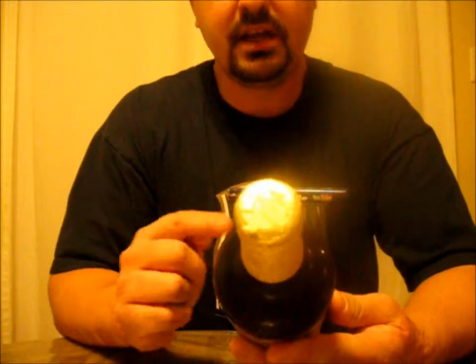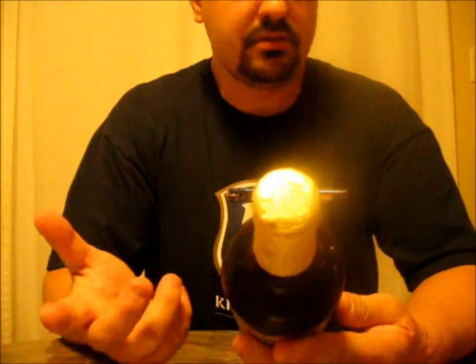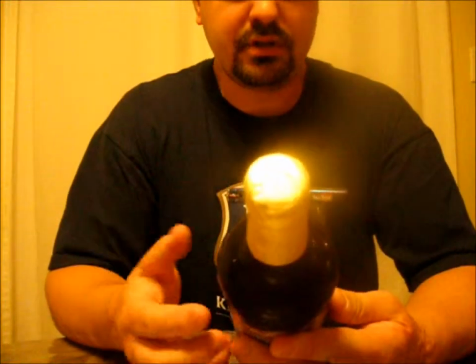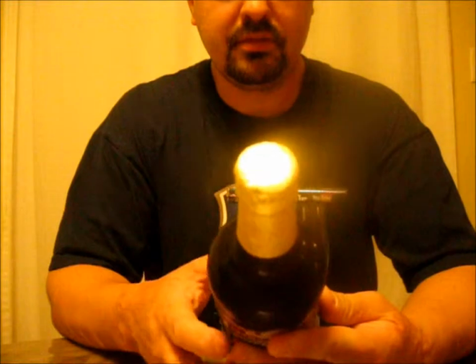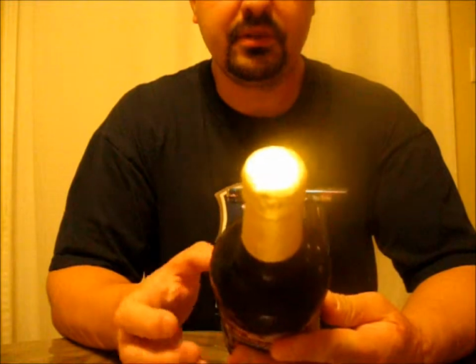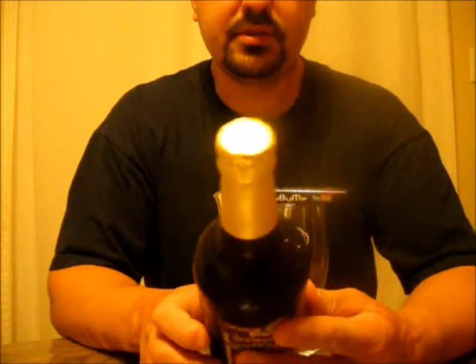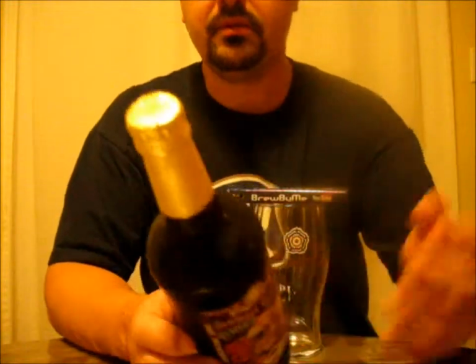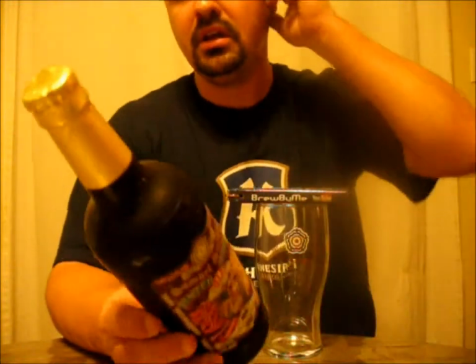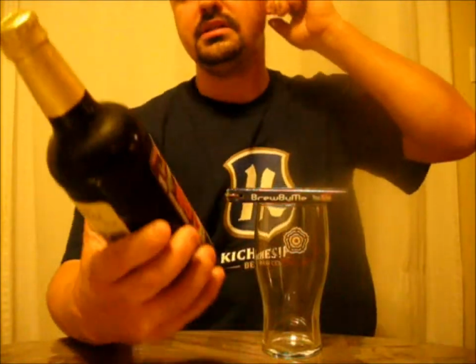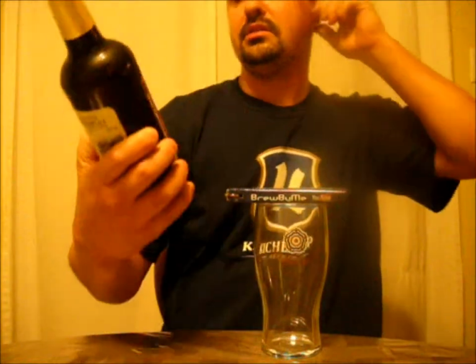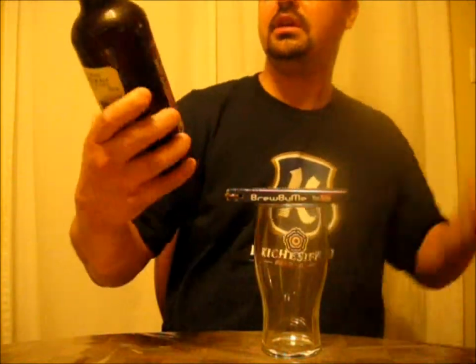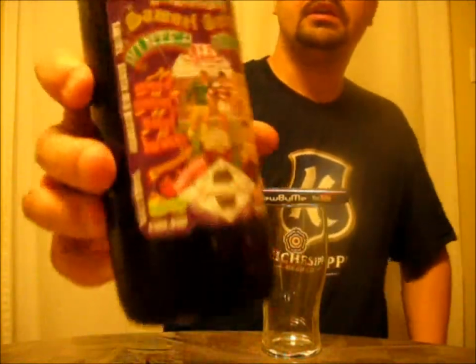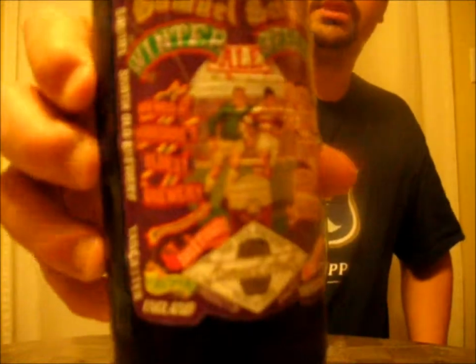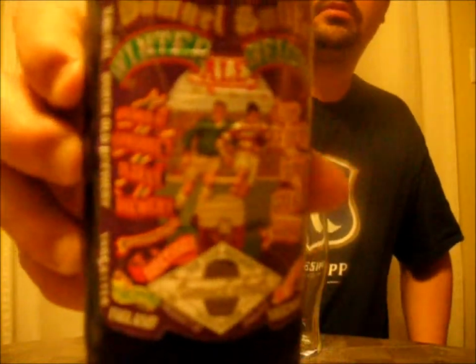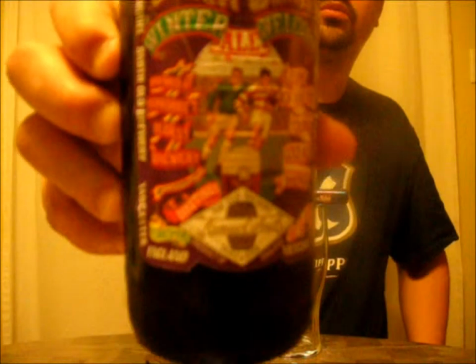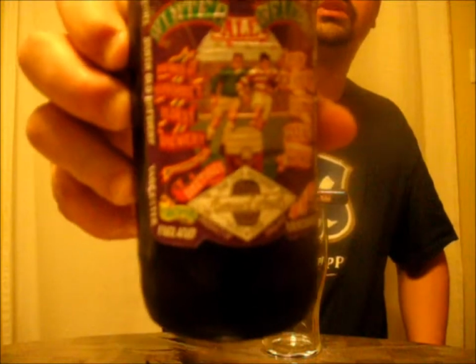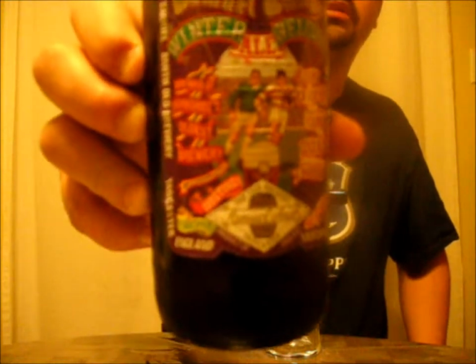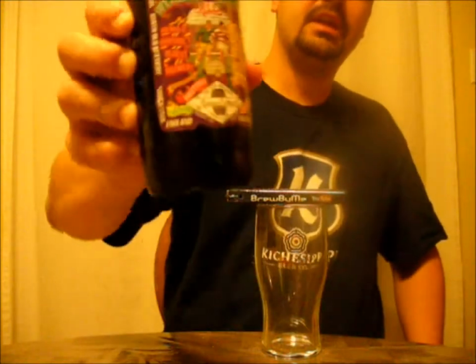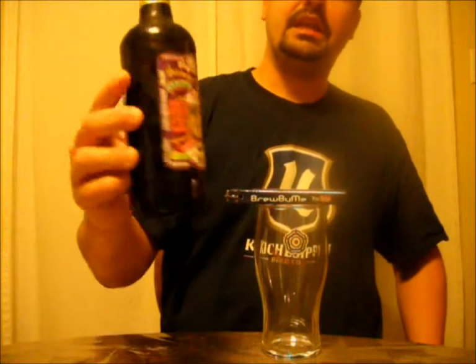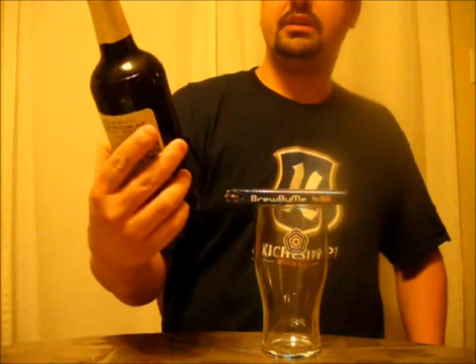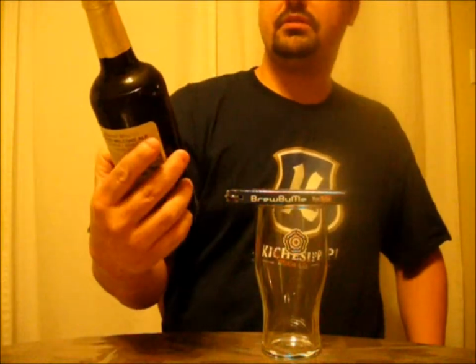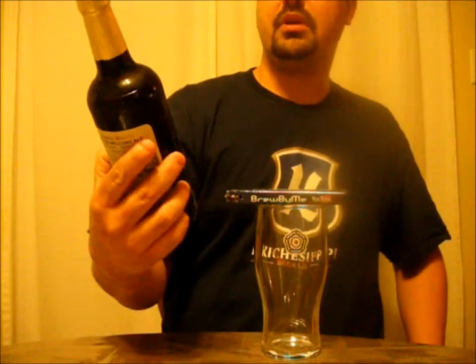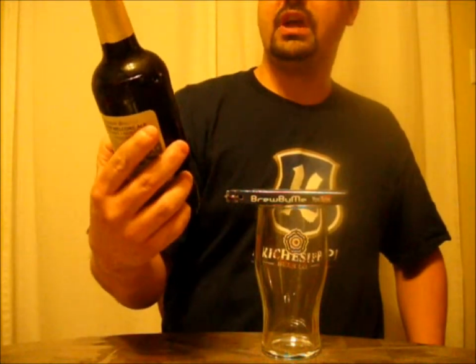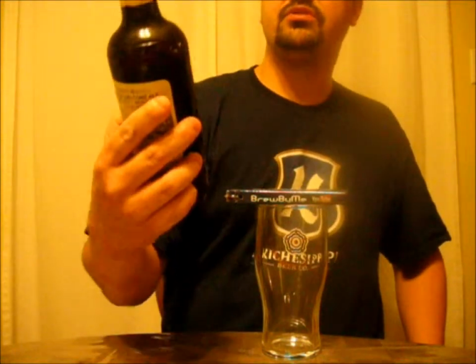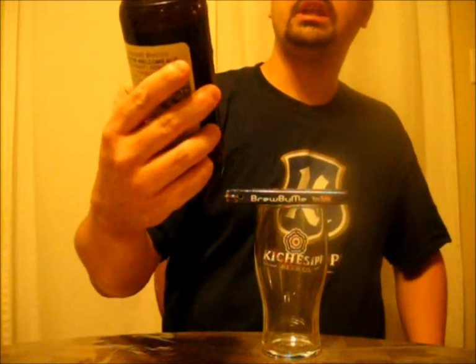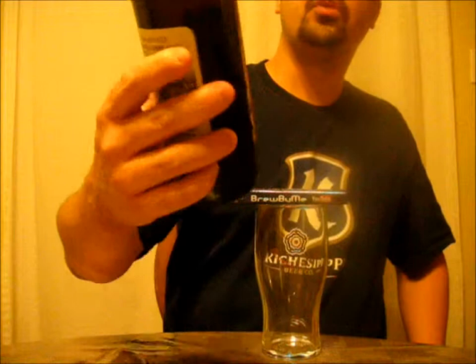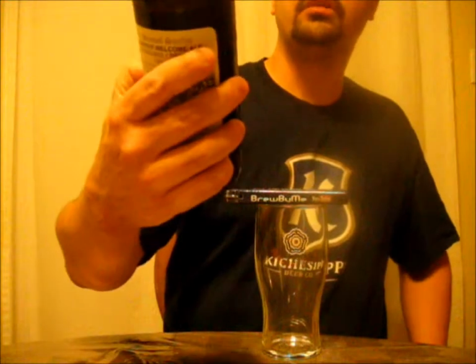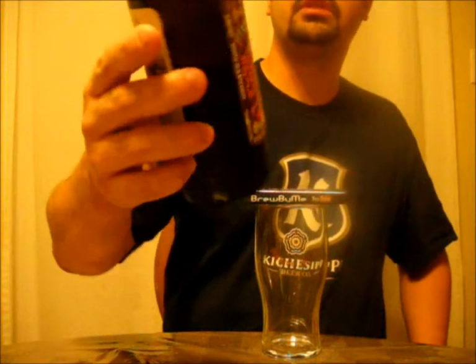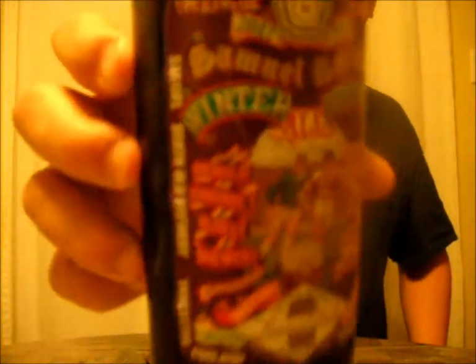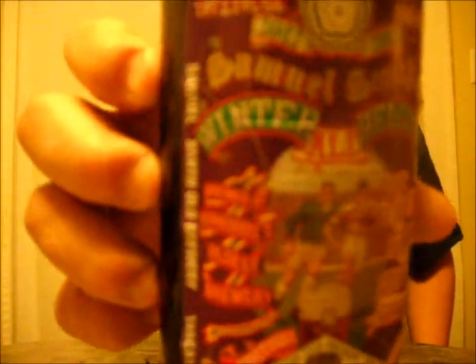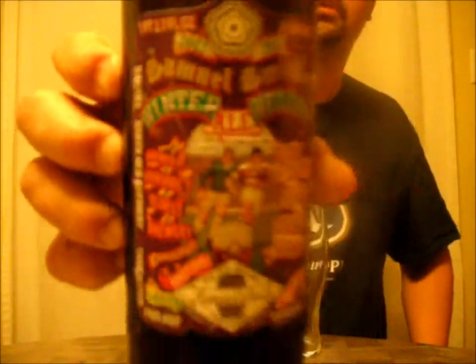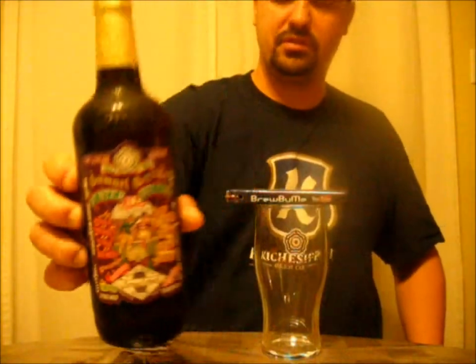Tadcaster, North Yorkshire — so it's probably the same place. 6% ABV. It's a seasonal. It's their Winter Warmer or Winter Welcome. I did do a review last year on the 2011-2012 version. This is the 2012-2013 version.